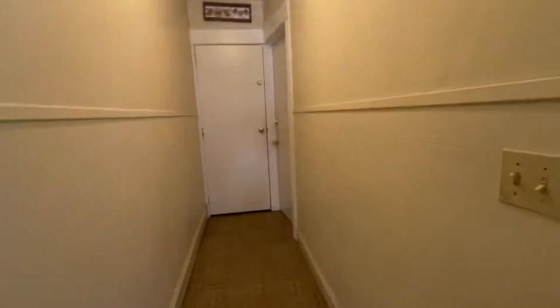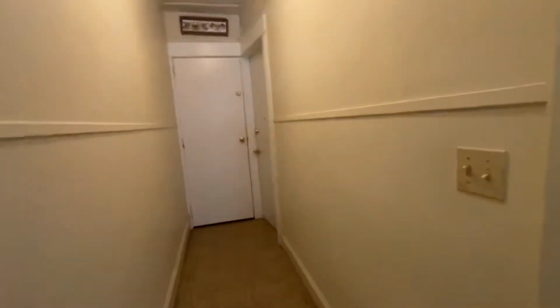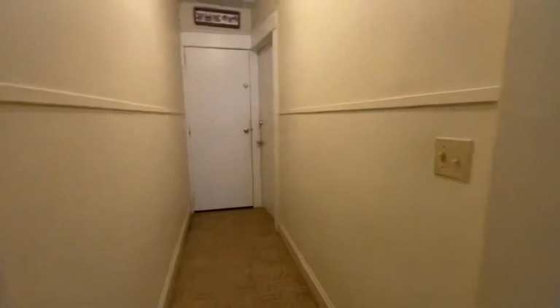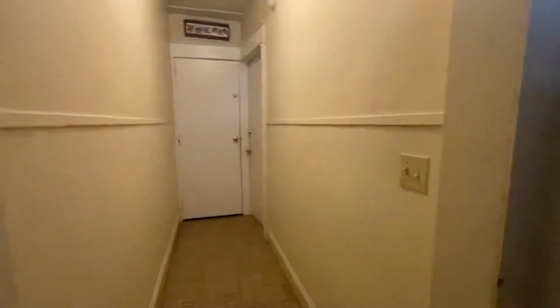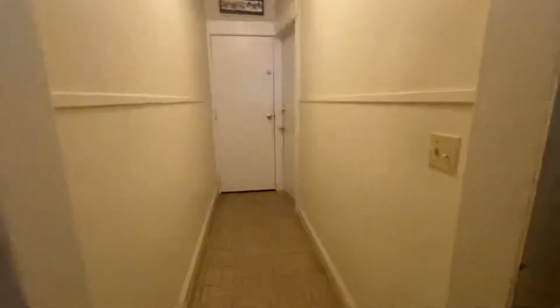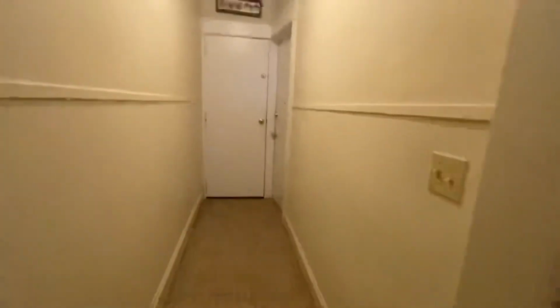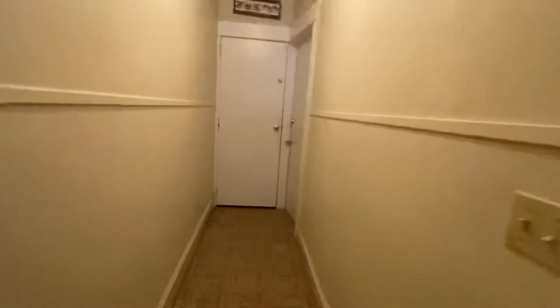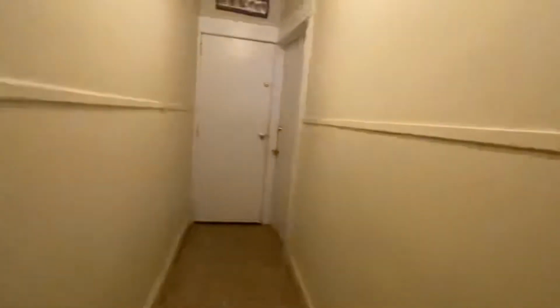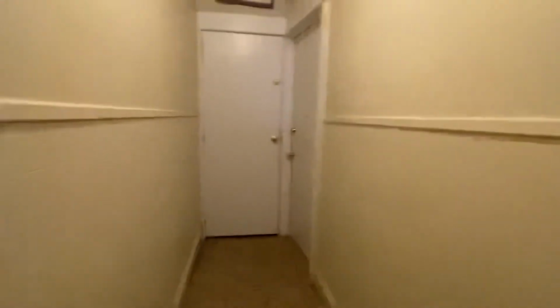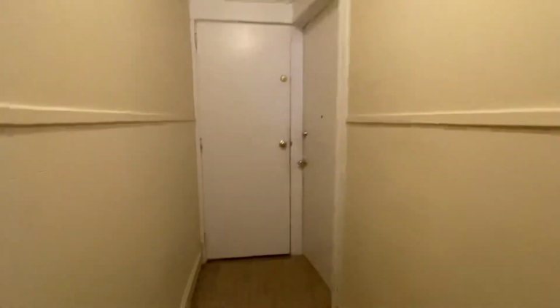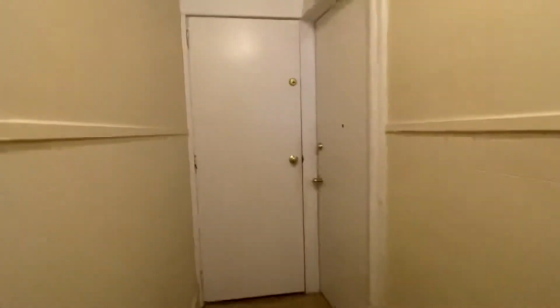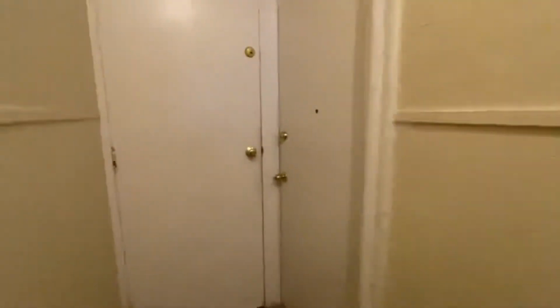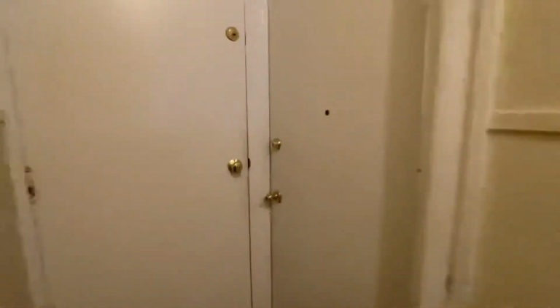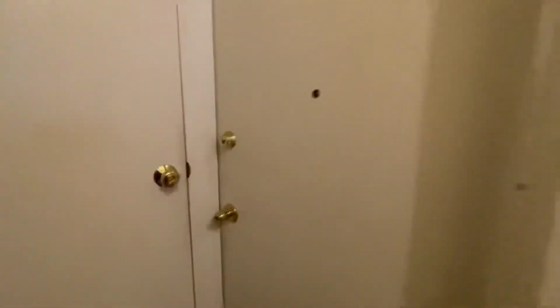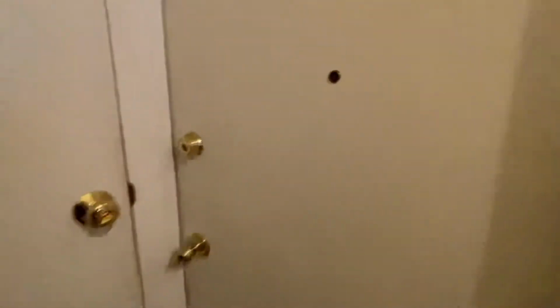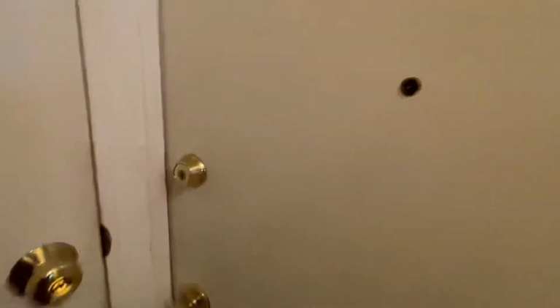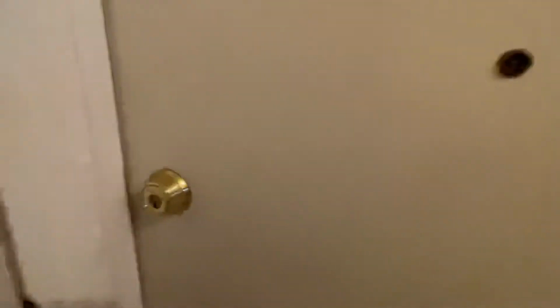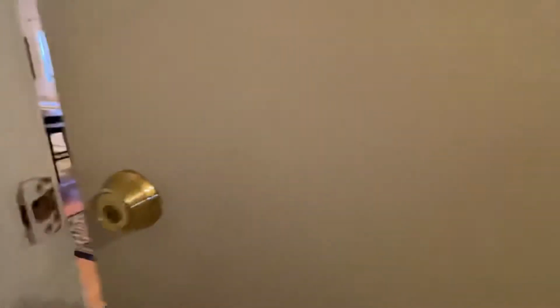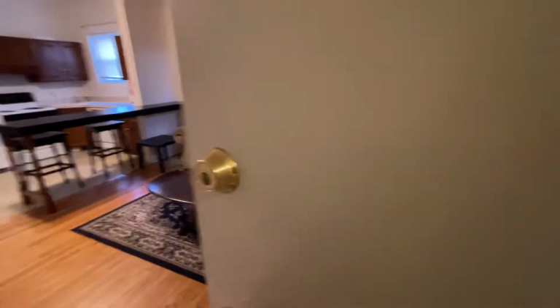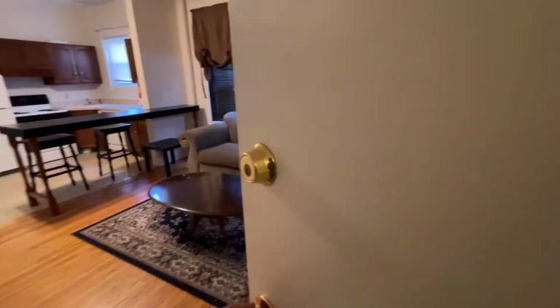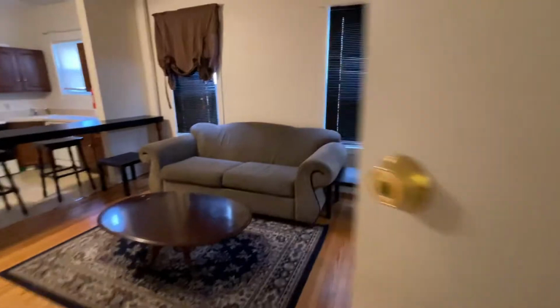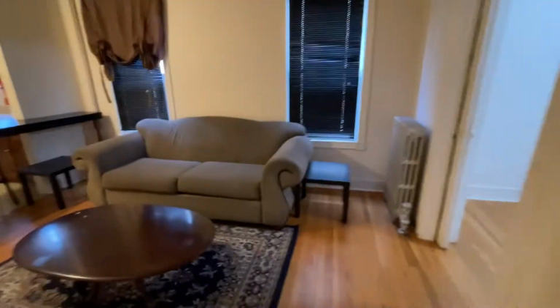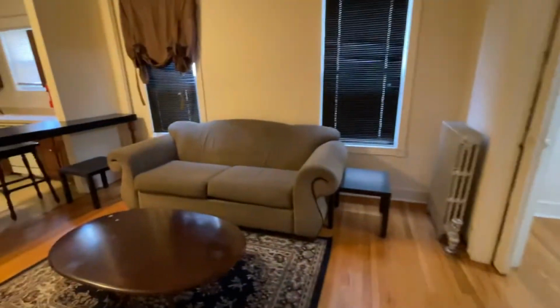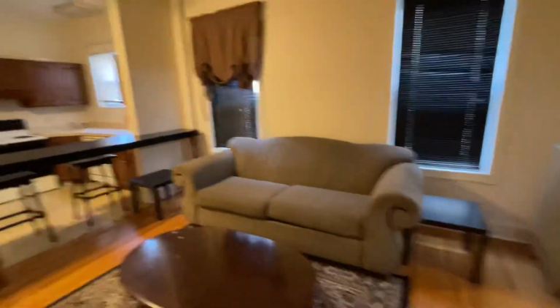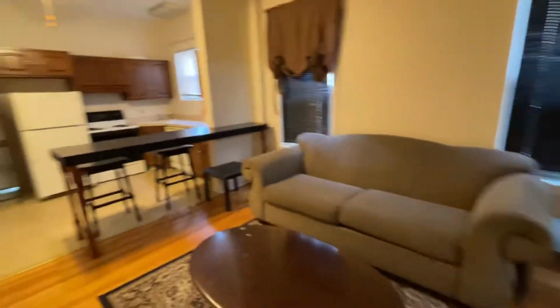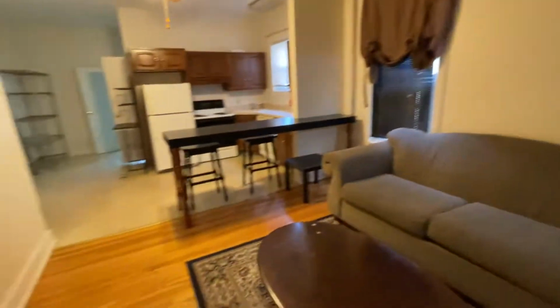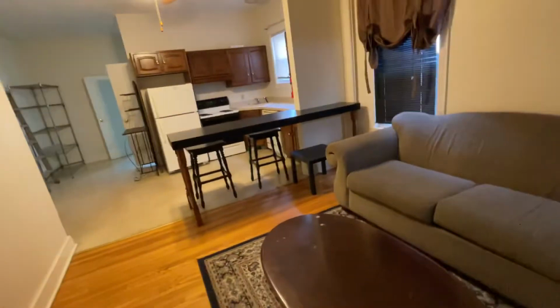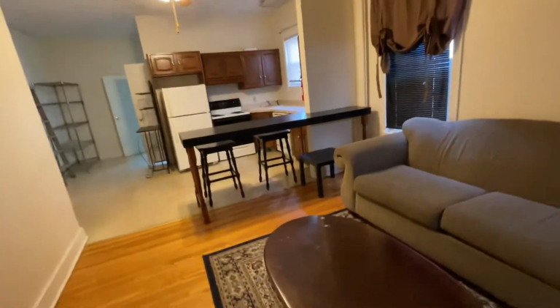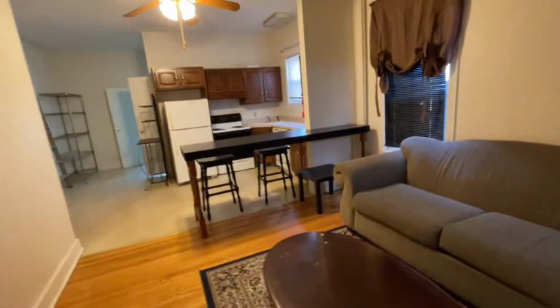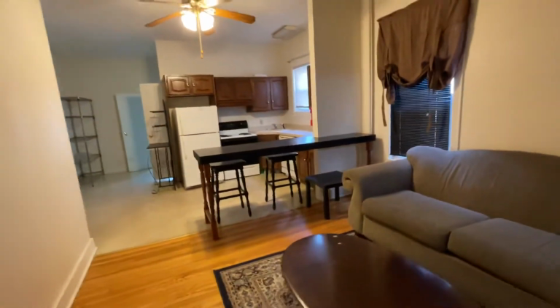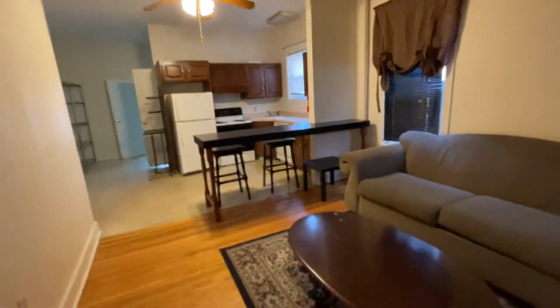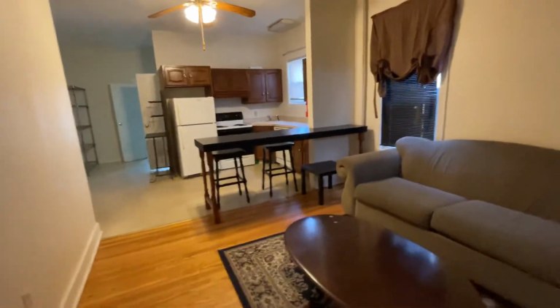This video is for the first floor unit, which is a two-bedroom unit. It was previously student housing, so the furniture is left here.